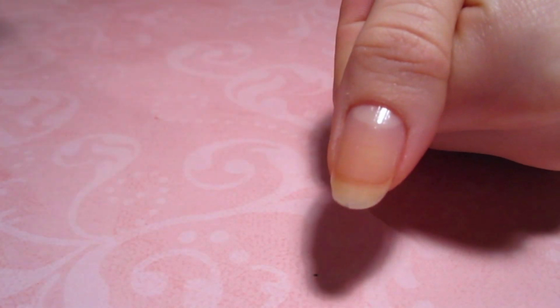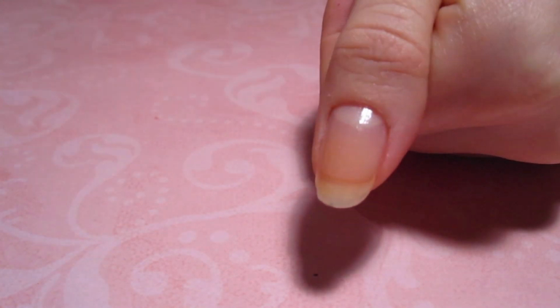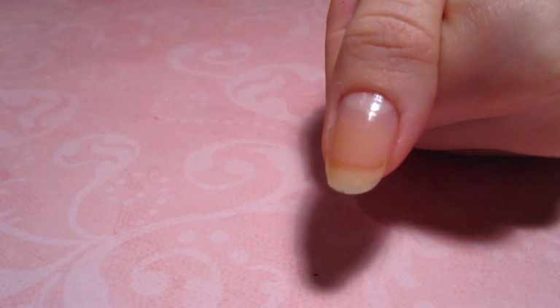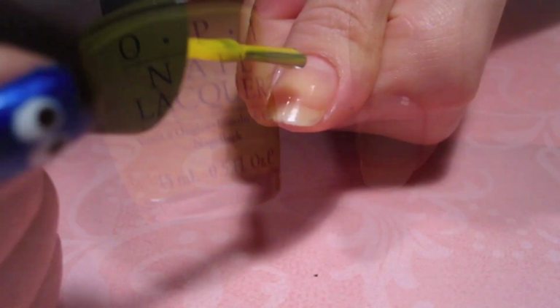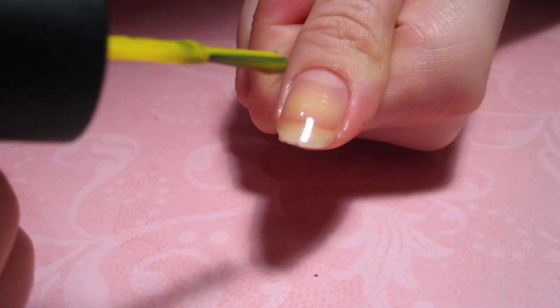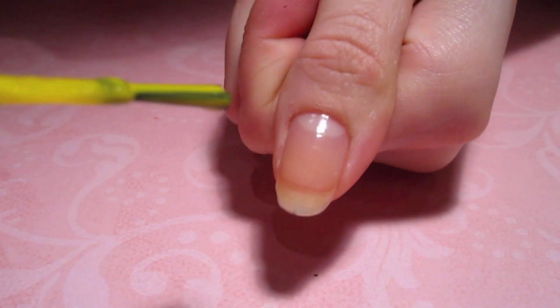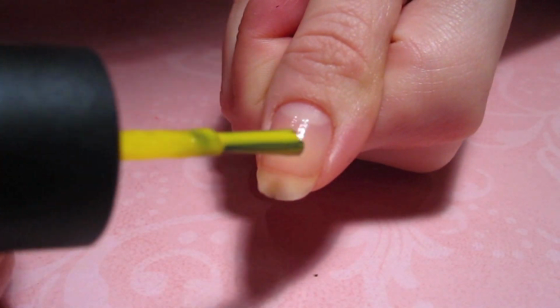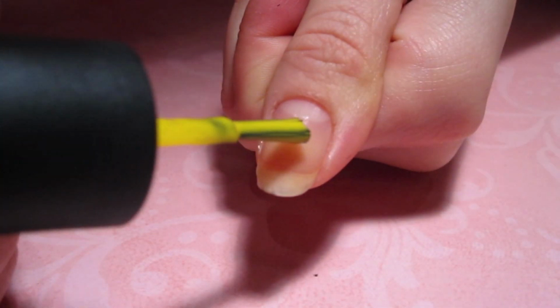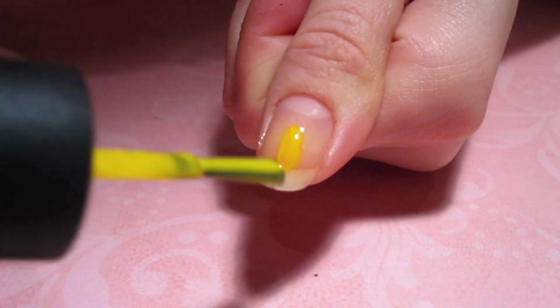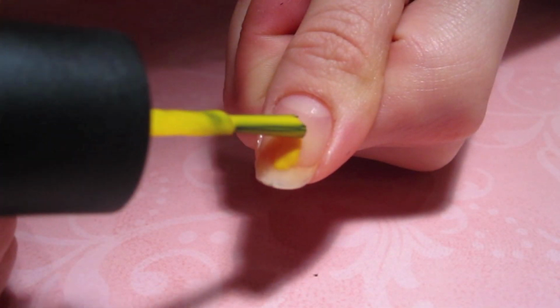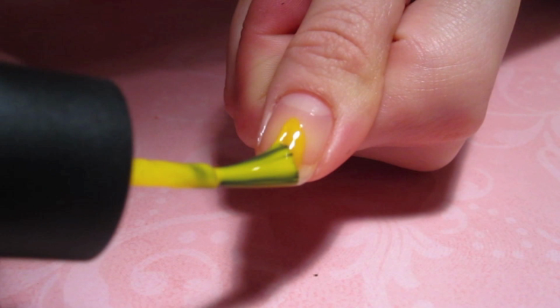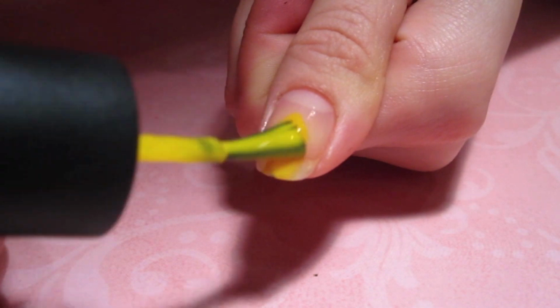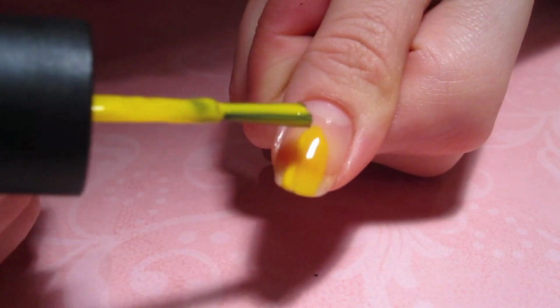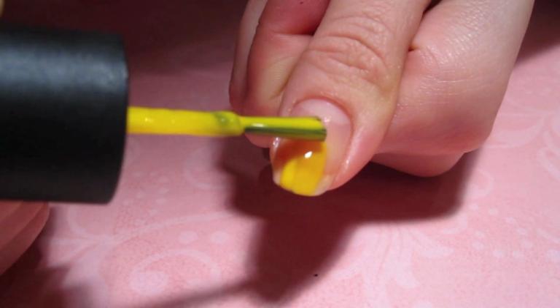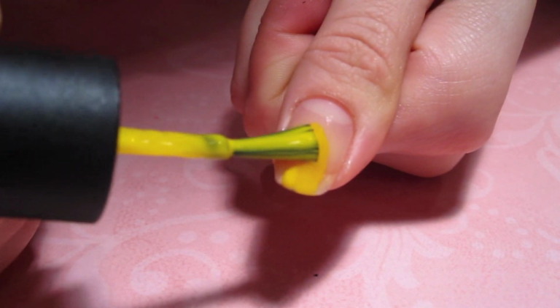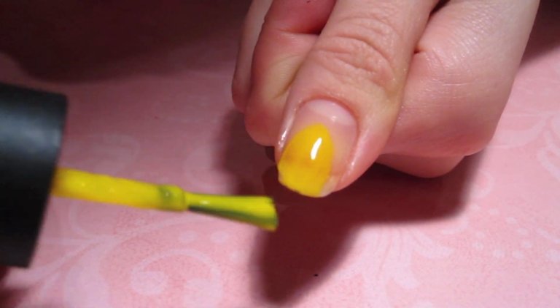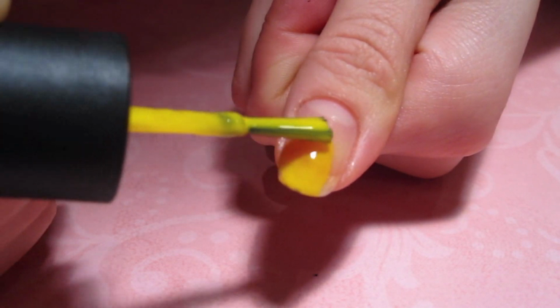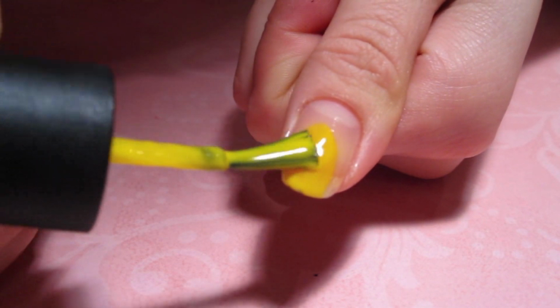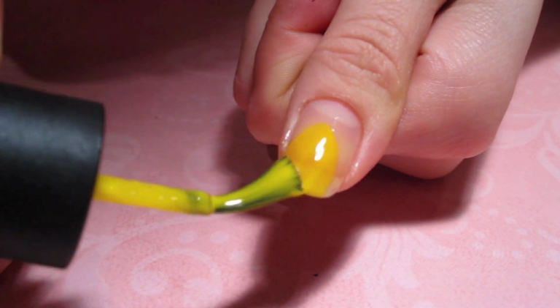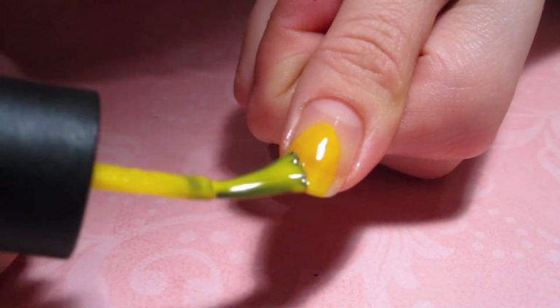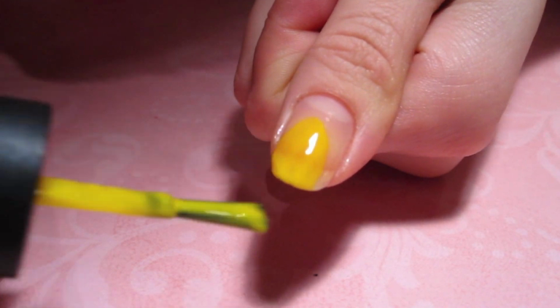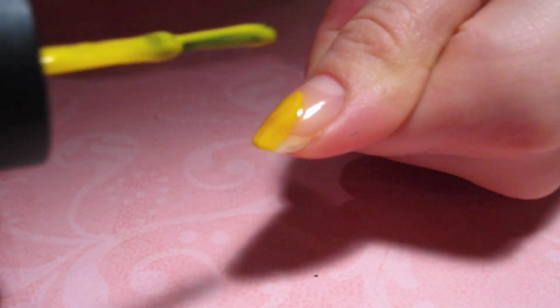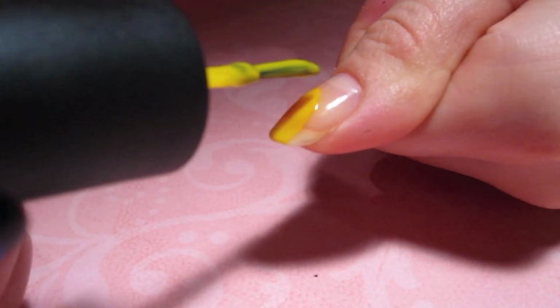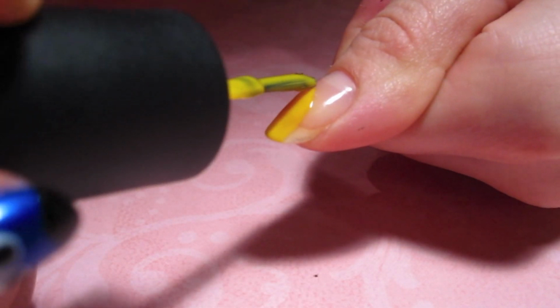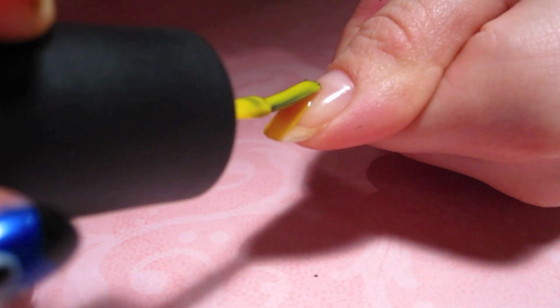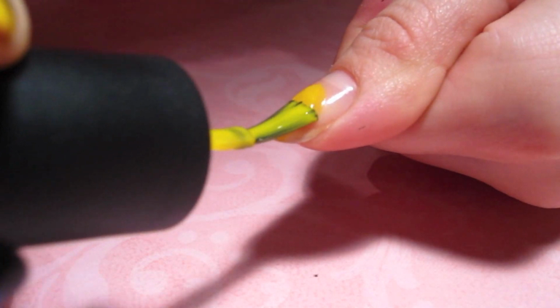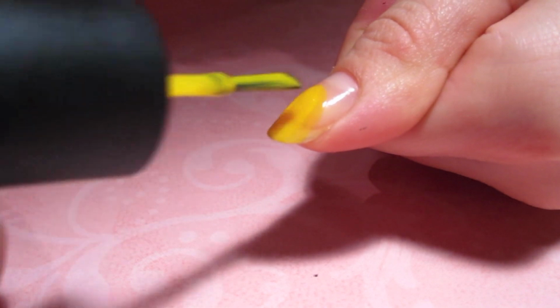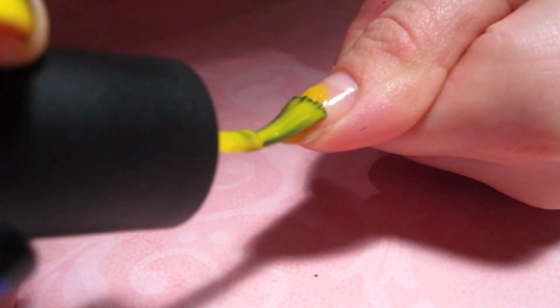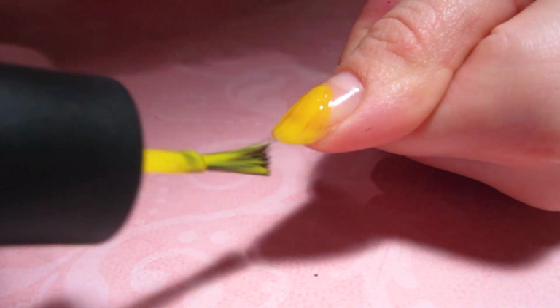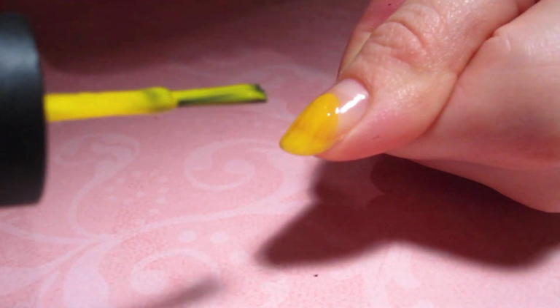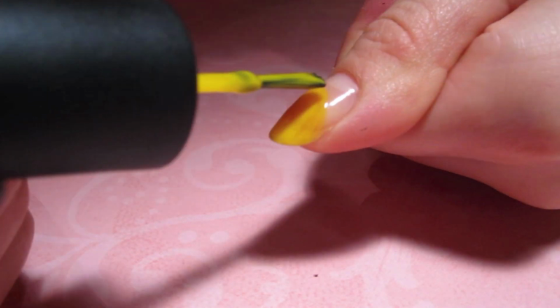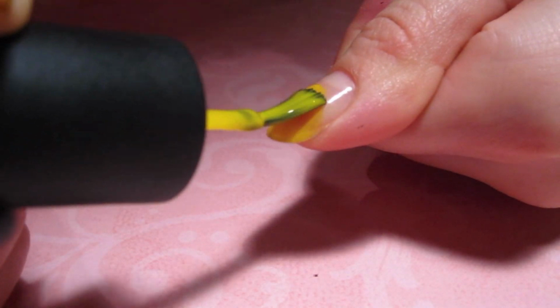Moving on to the thumb, I'm creating Miss Pac-Man. Using my yellow polish, I'm creating a circle on the bottom half of my nail. I applied two coats because my yellow is sheer.